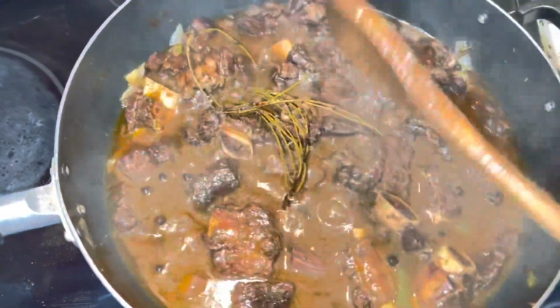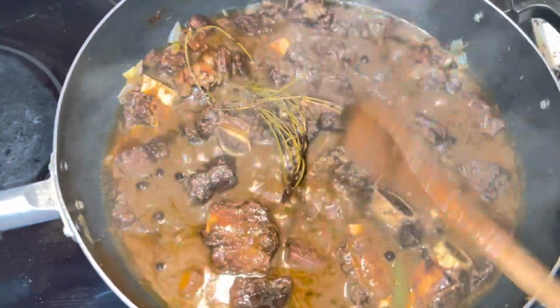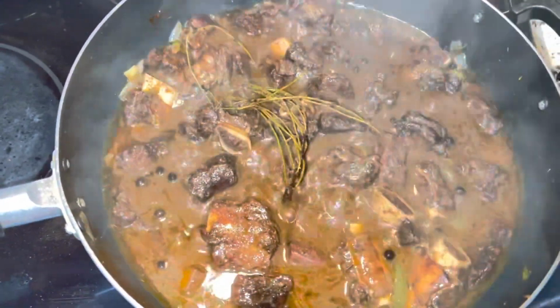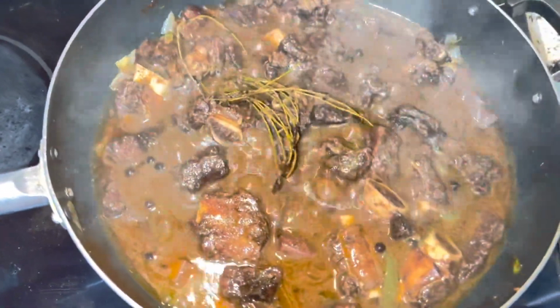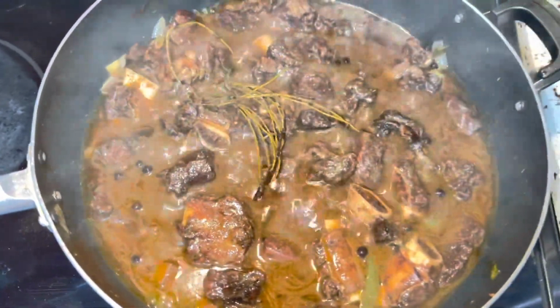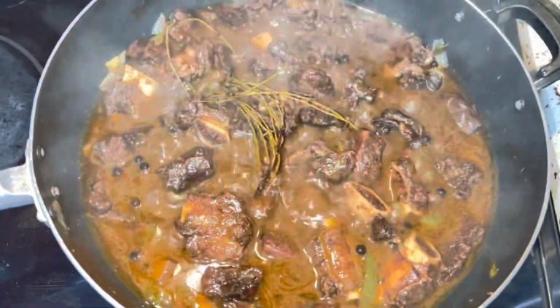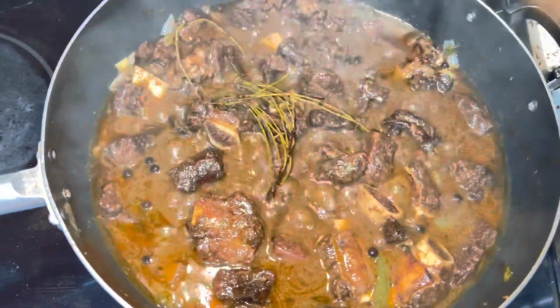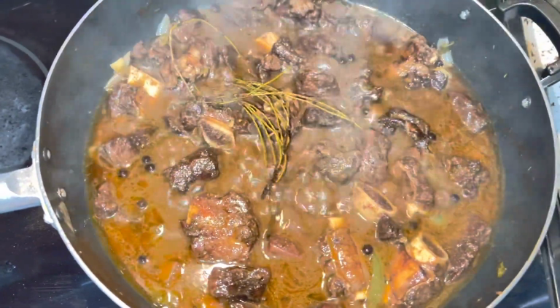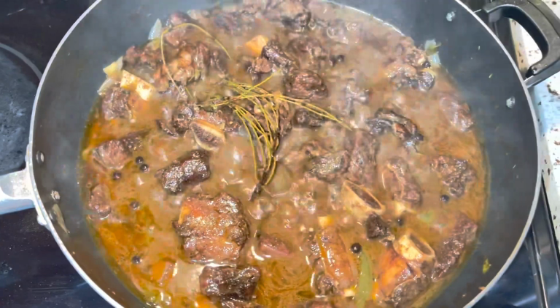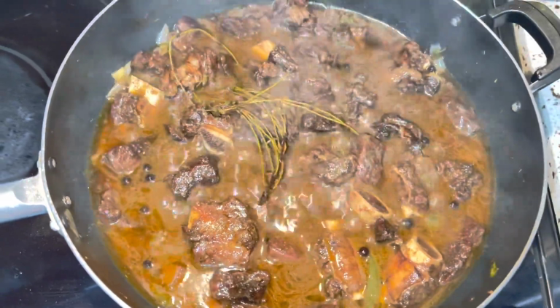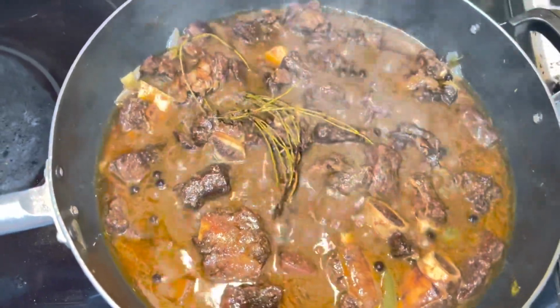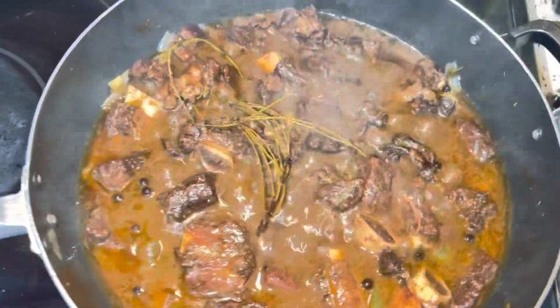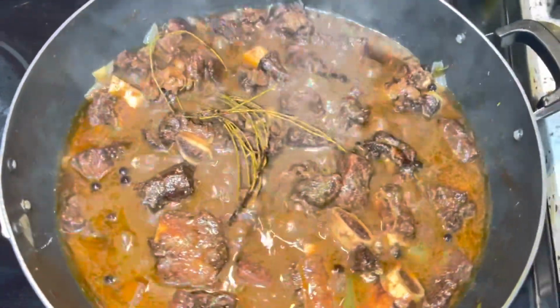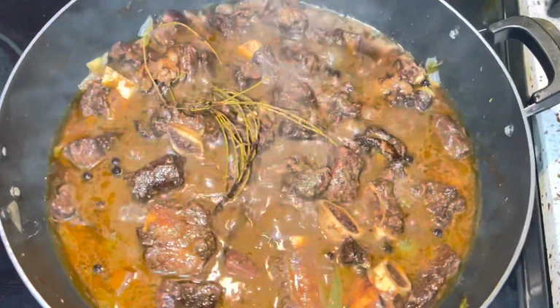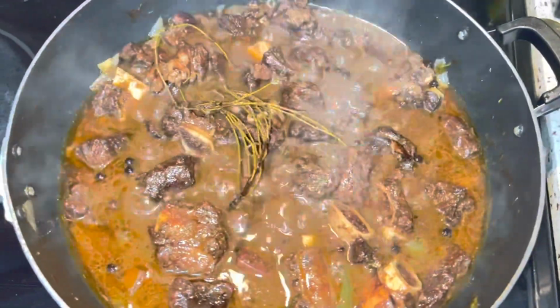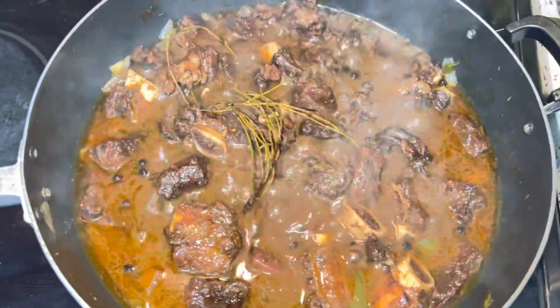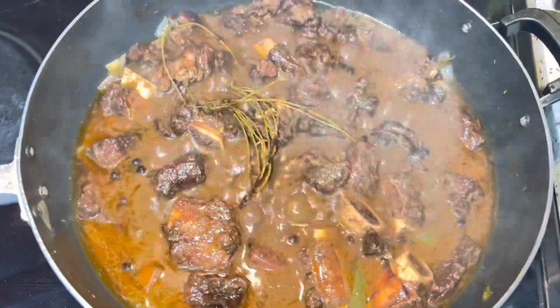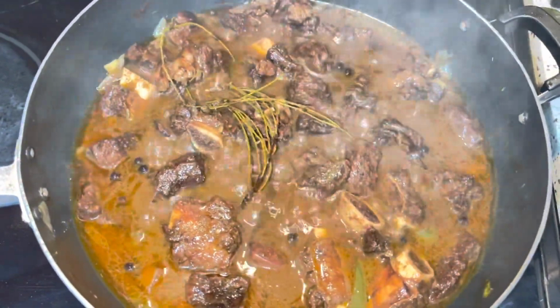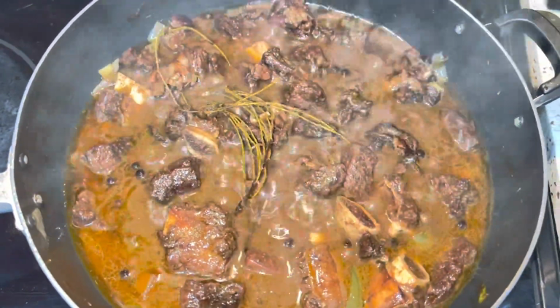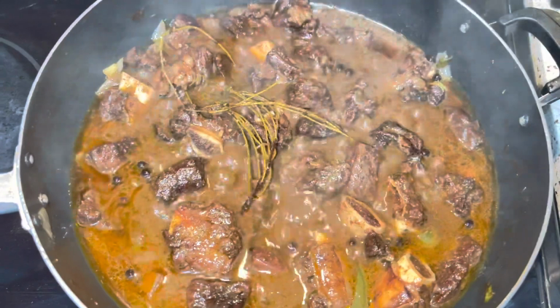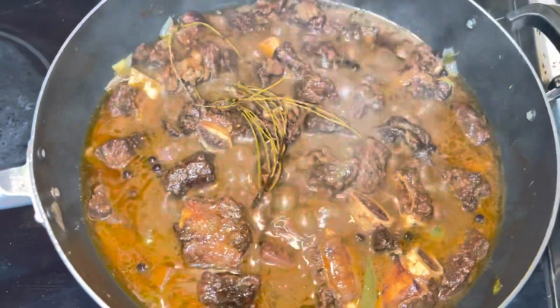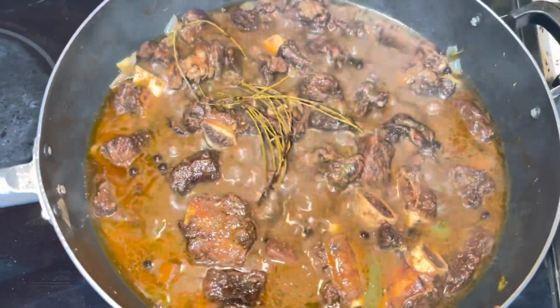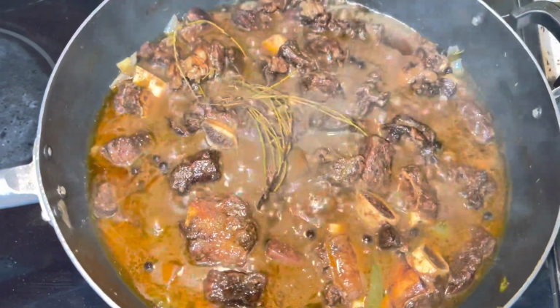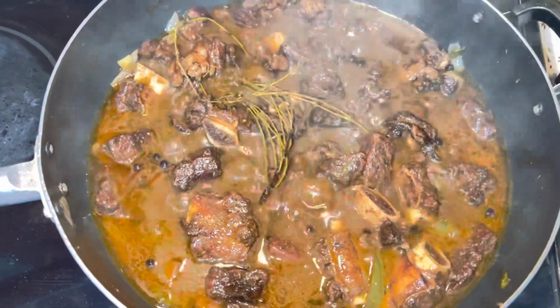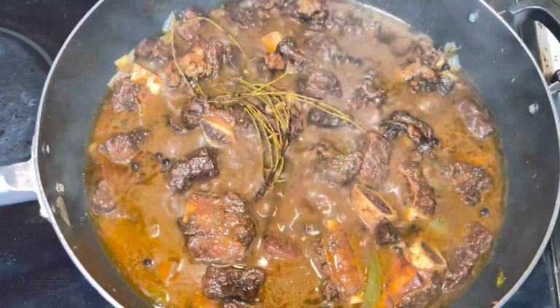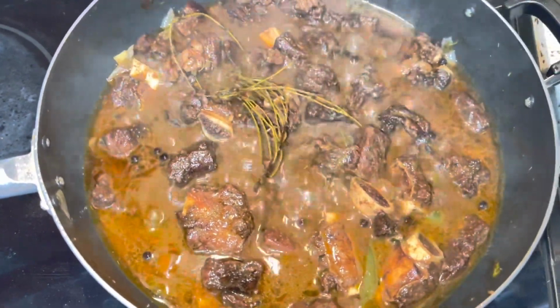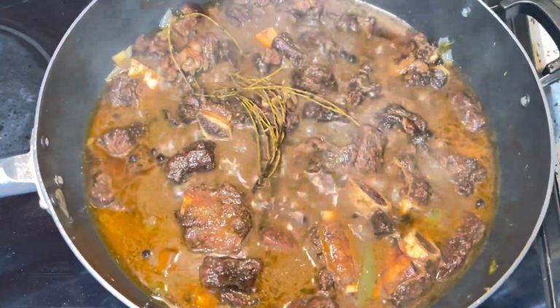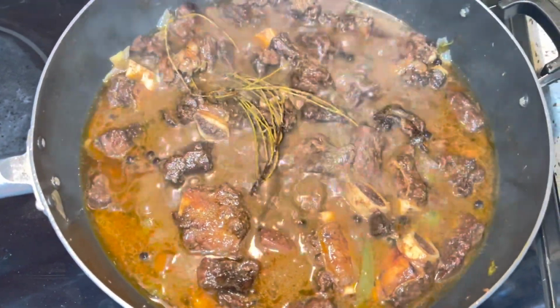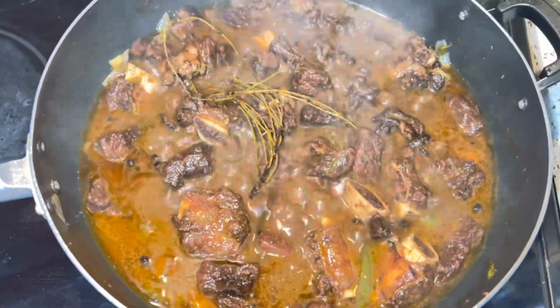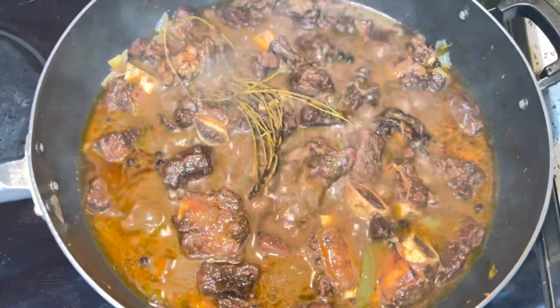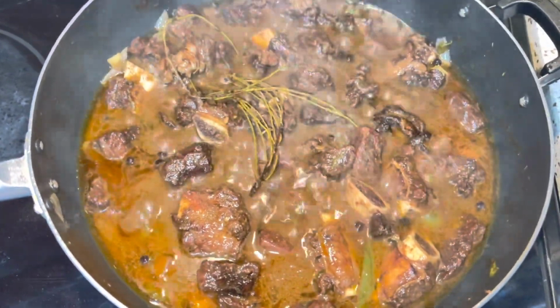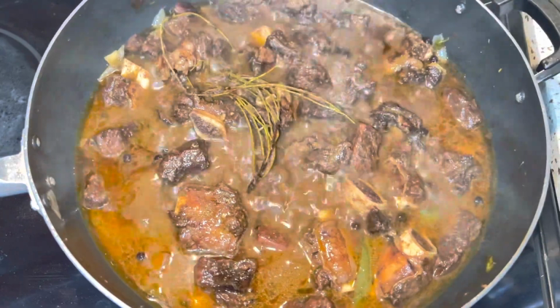Let me know what you think about this recipe. If you like it, hit the subscription button if you have not done so yet — like, share, make sure someone will love up the video, and leave a comment. Blessings, peace out, walk good.